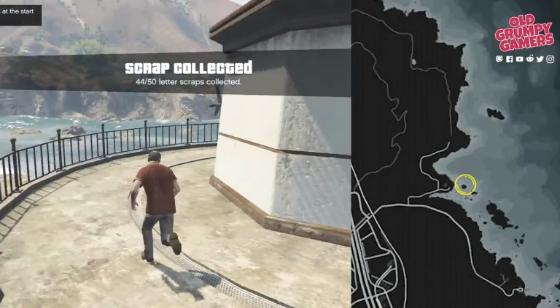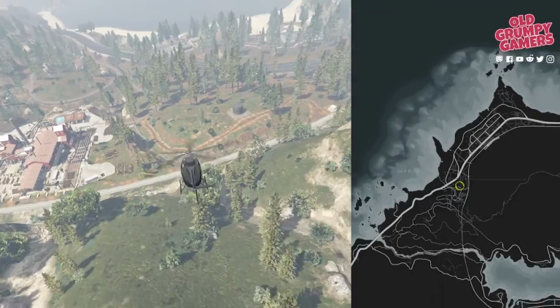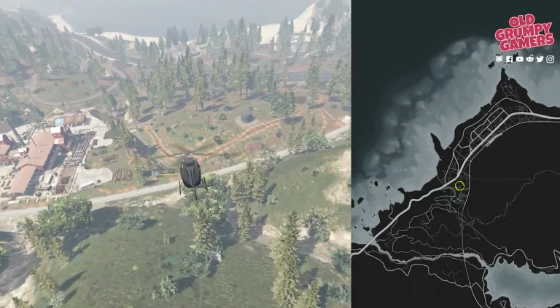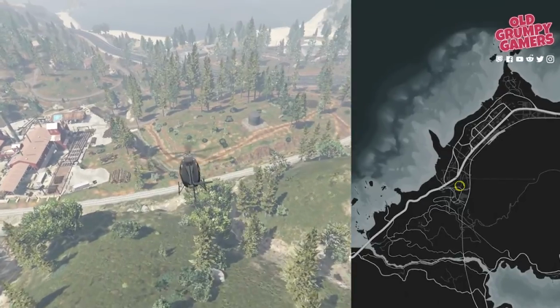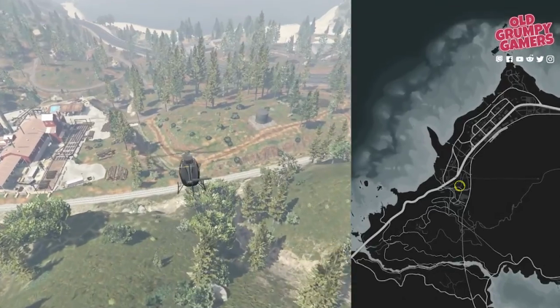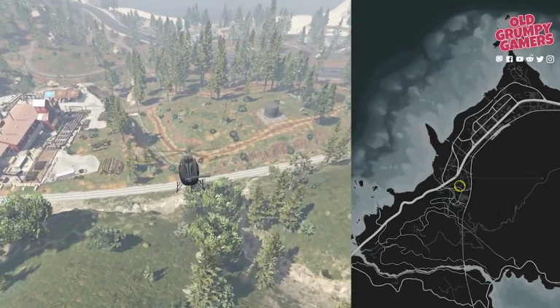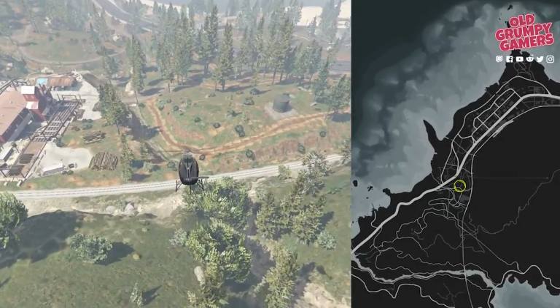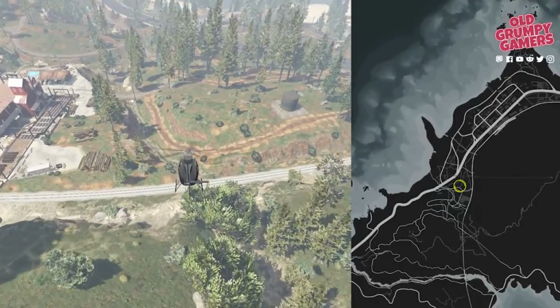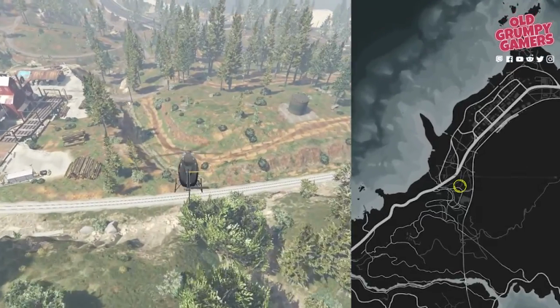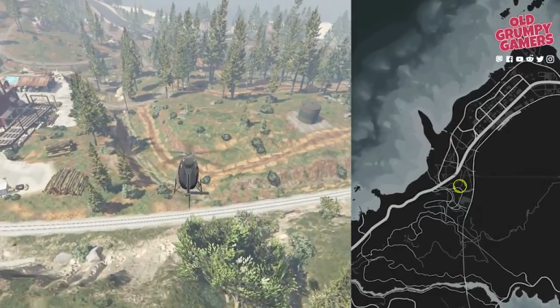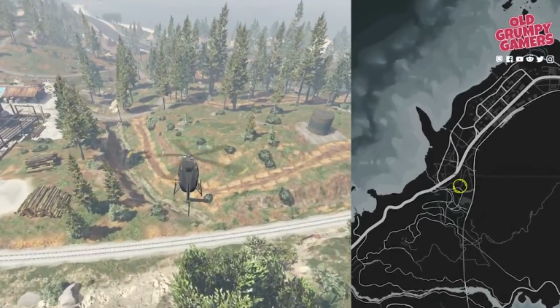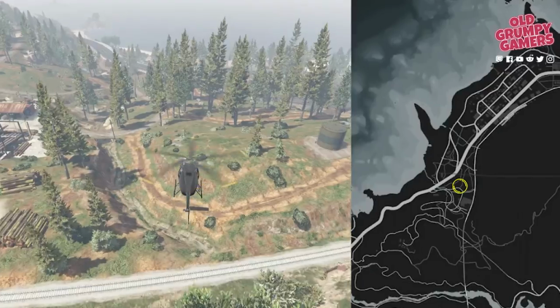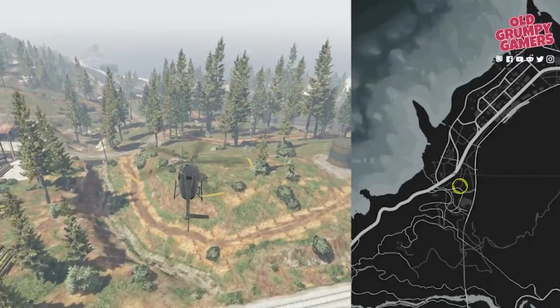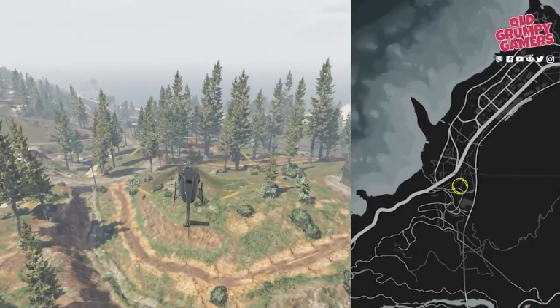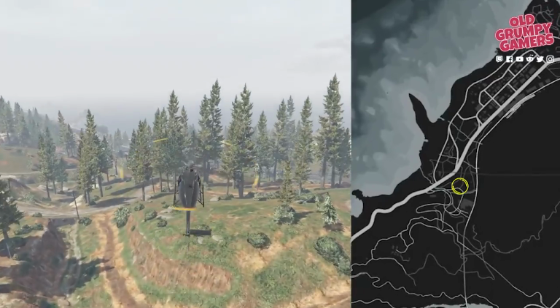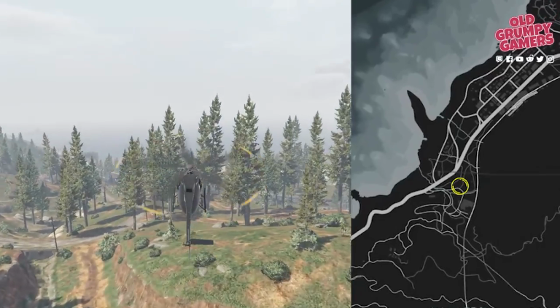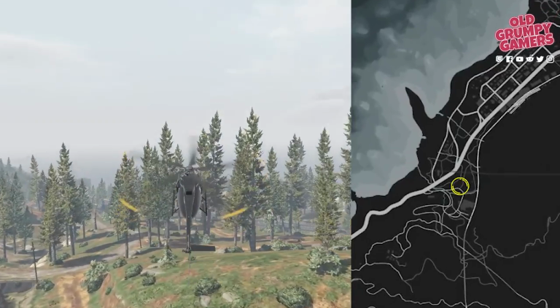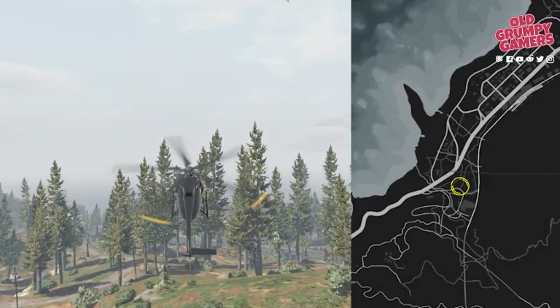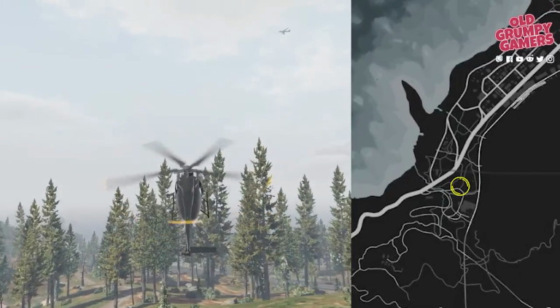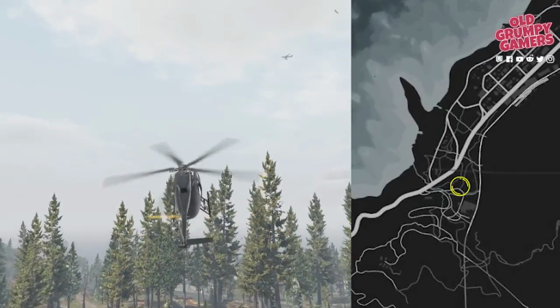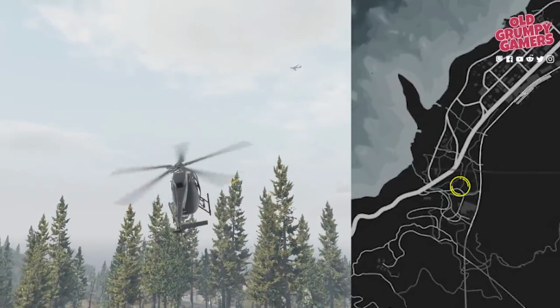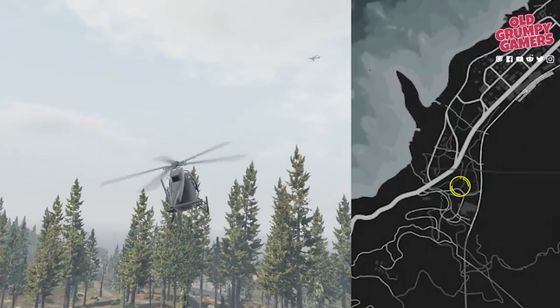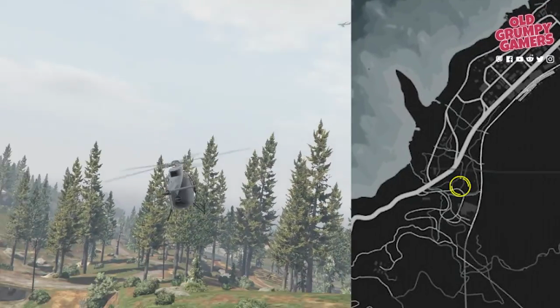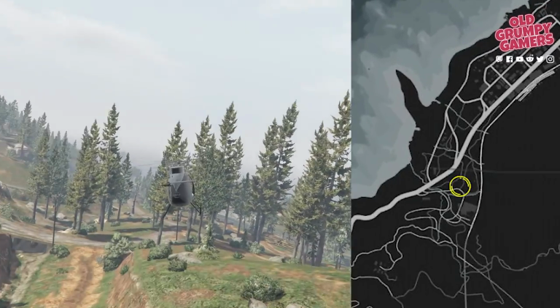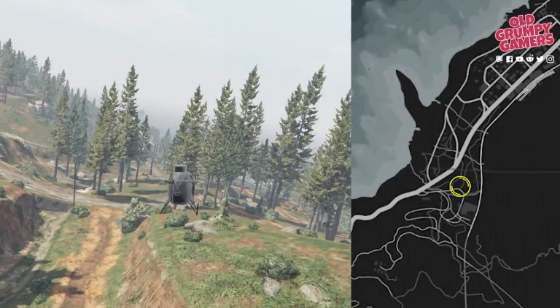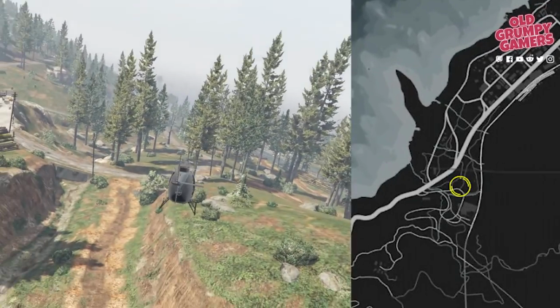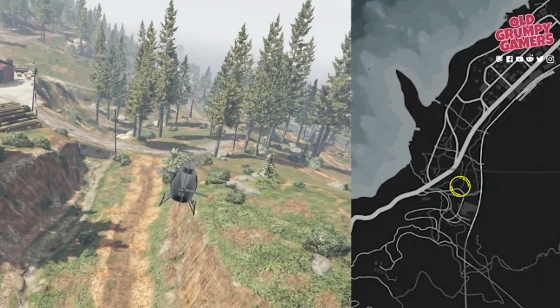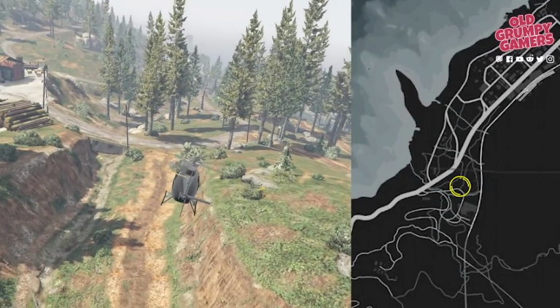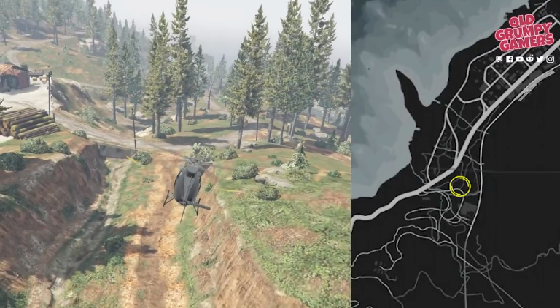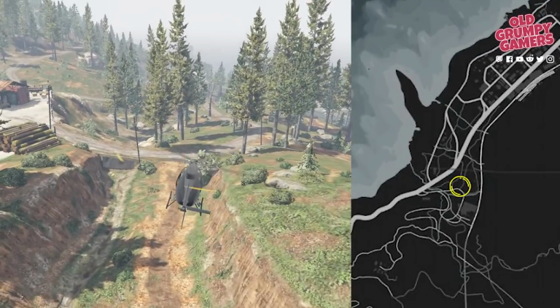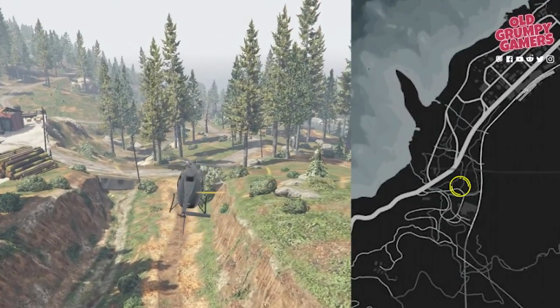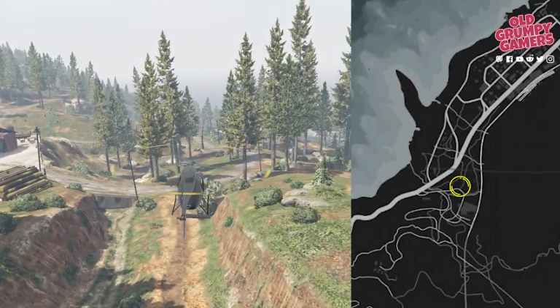Next up we're making our way to just south of the logging works, off the trail behind a couple of trees. Keep an eye out for some stacked logs as a landmark.